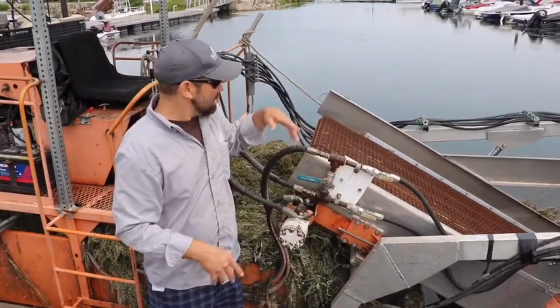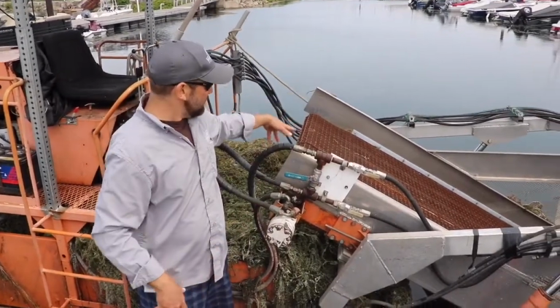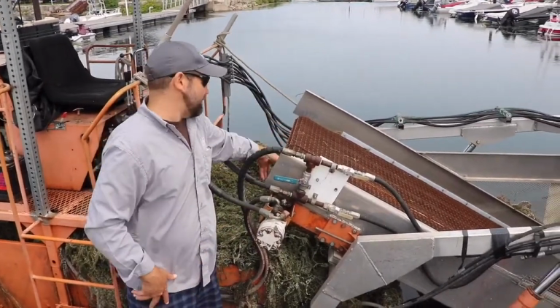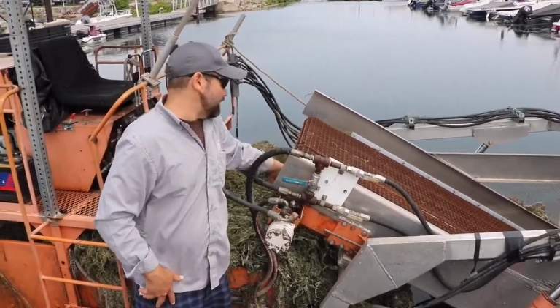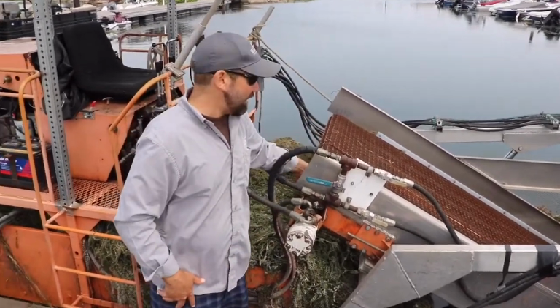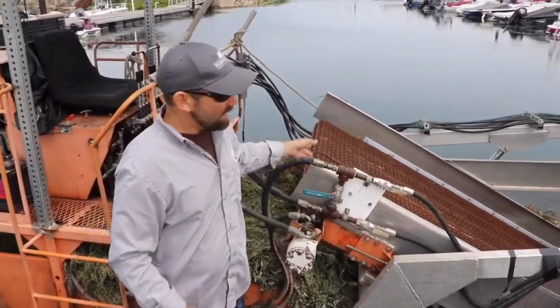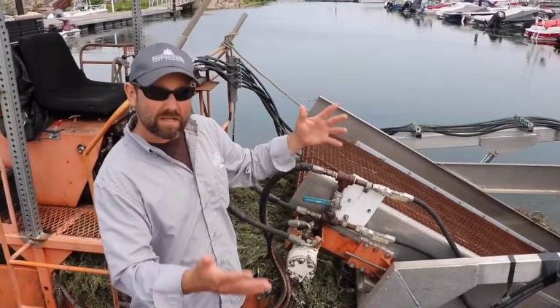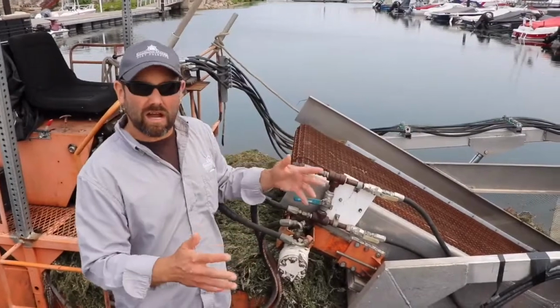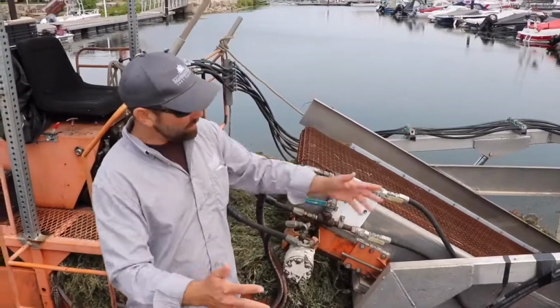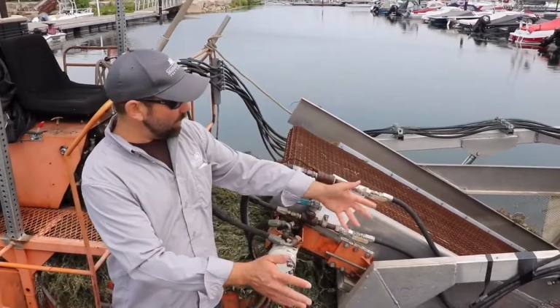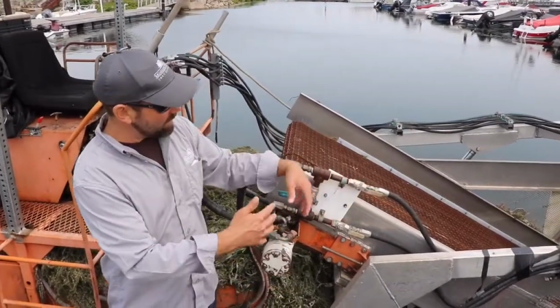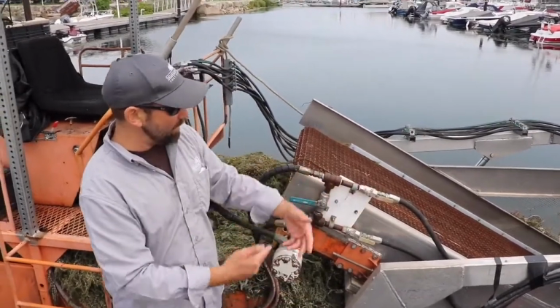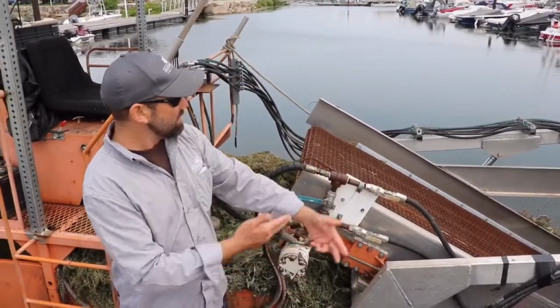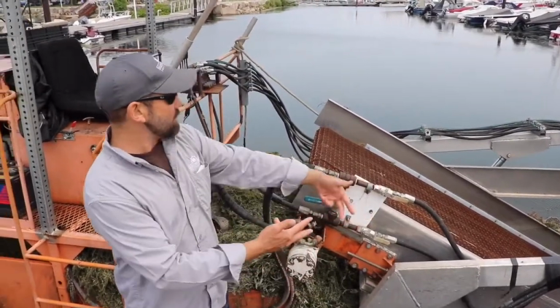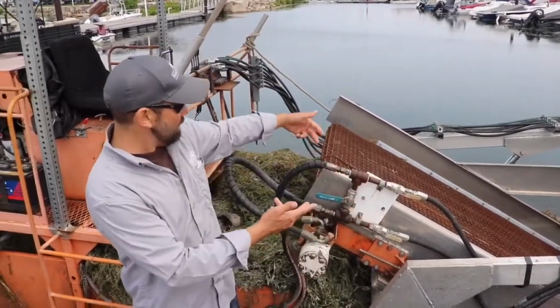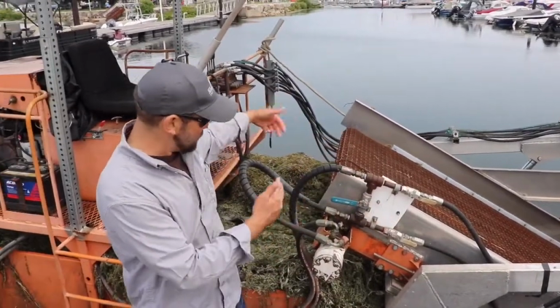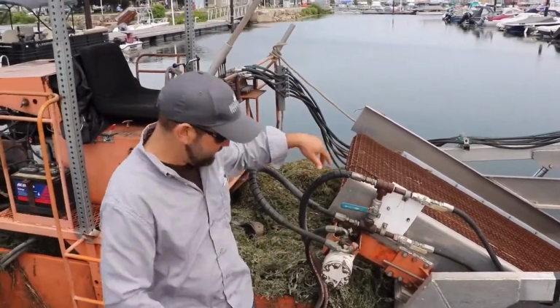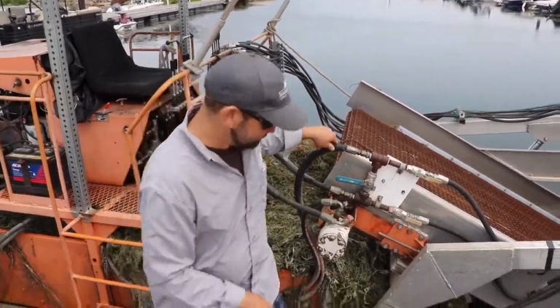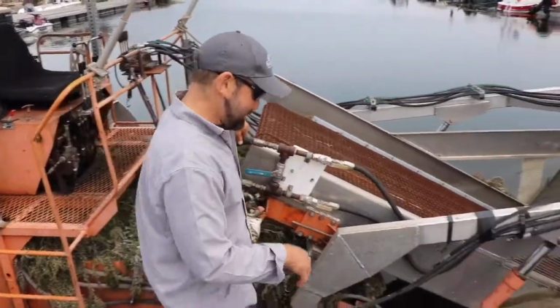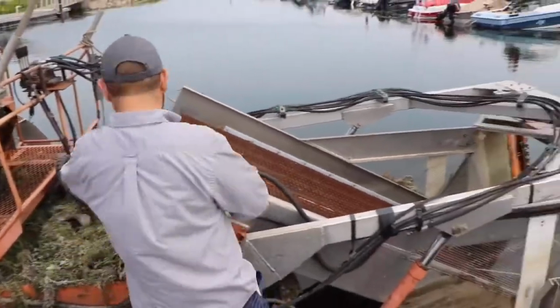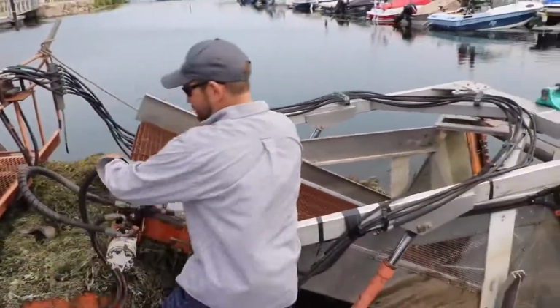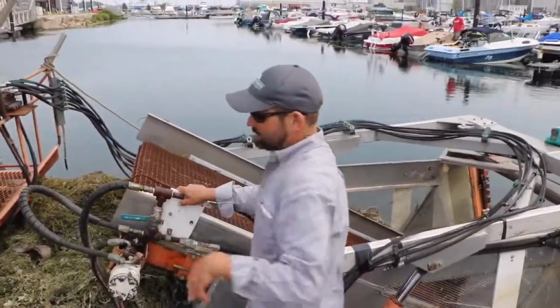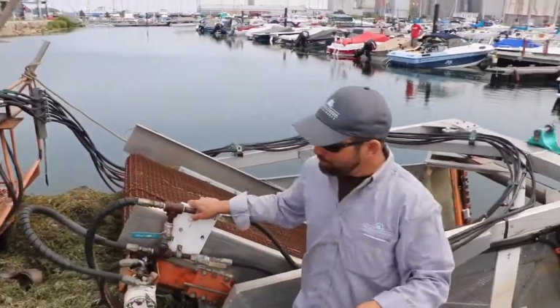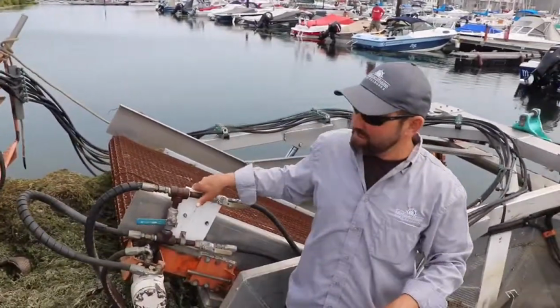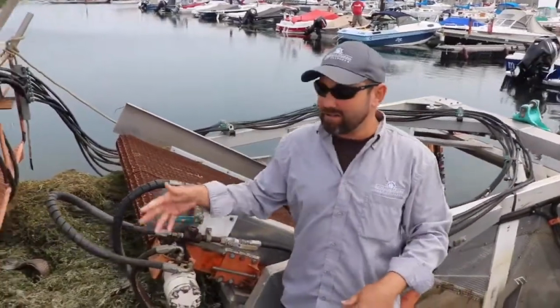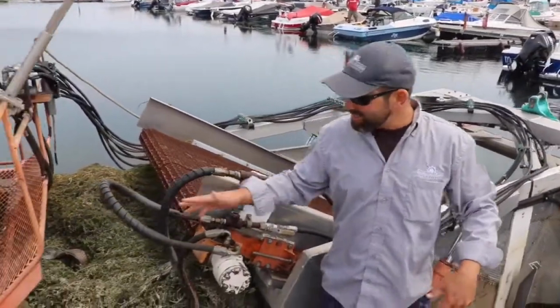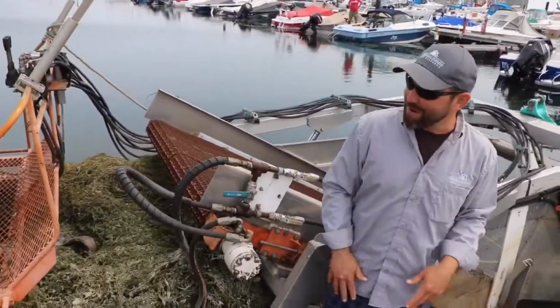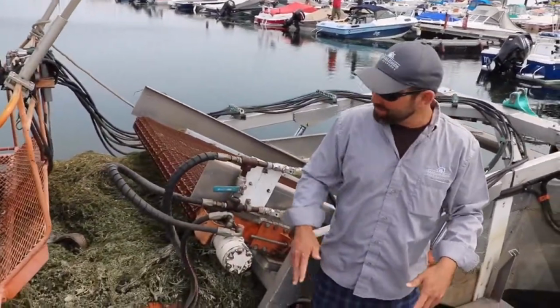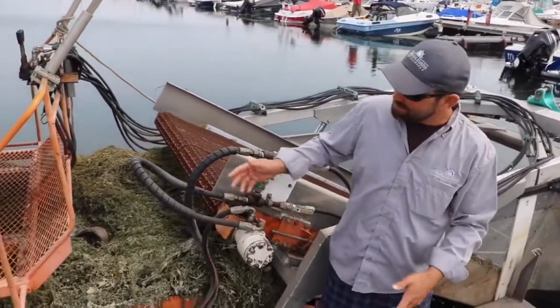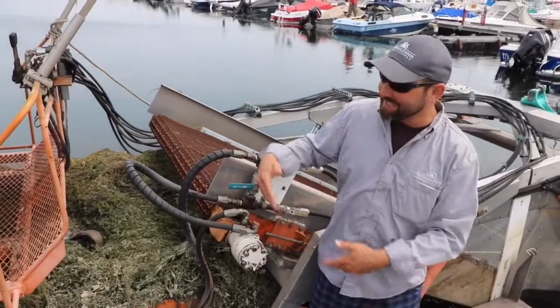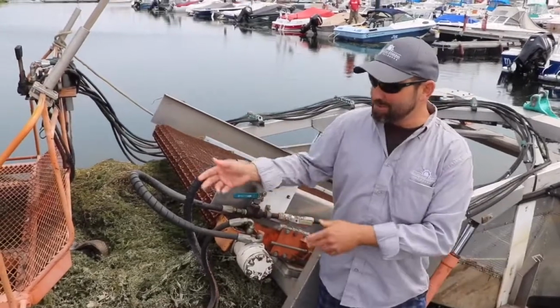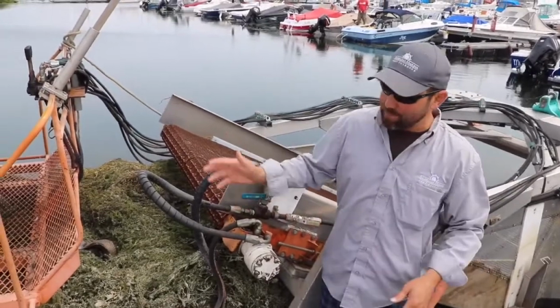It also has a conveyor belt in the center. As the weeds are cut, they flow onto the conveyor belt and they travel up the machine onto a second conveyor belt, which then loads the weeds back.